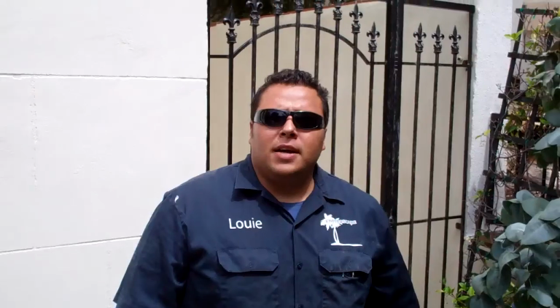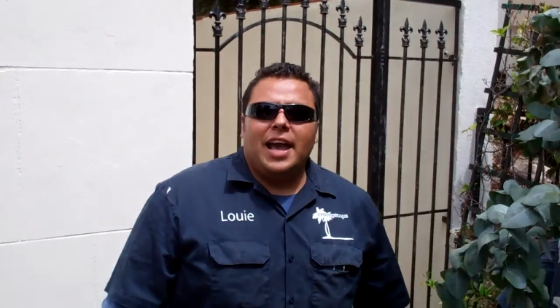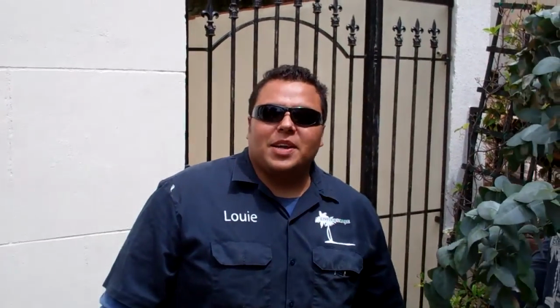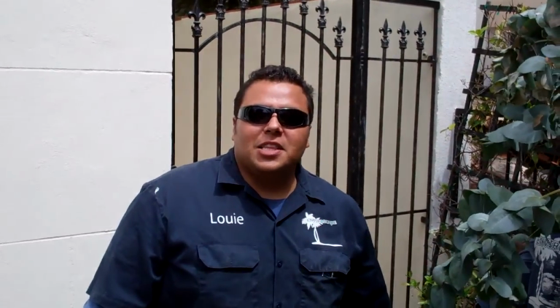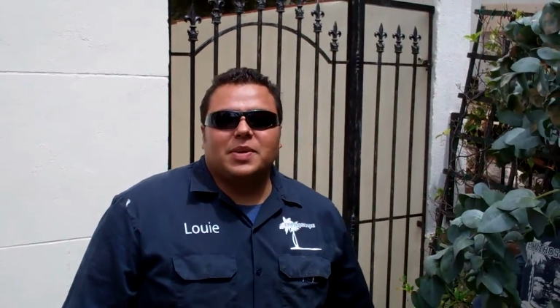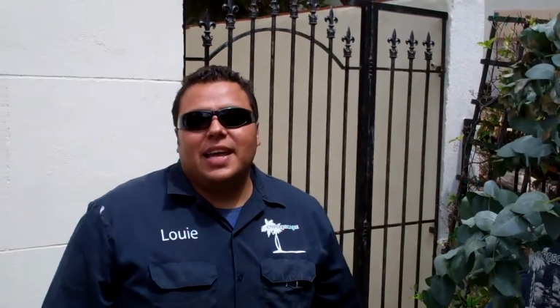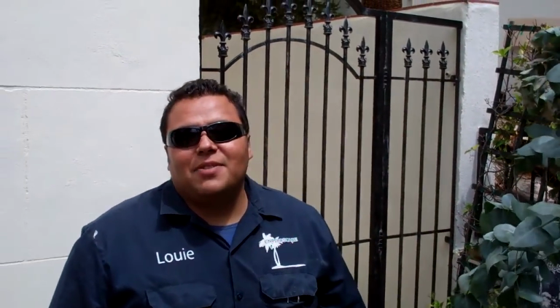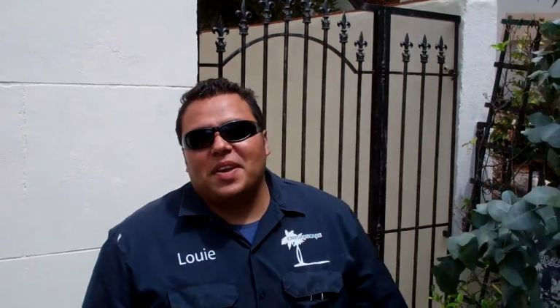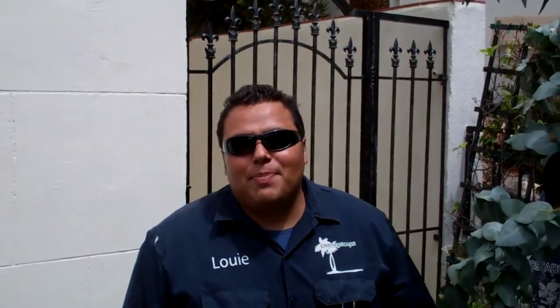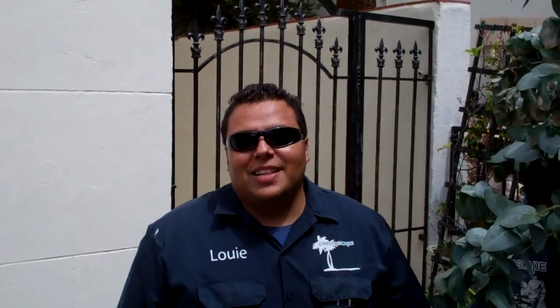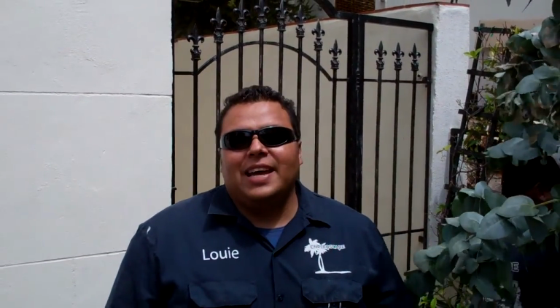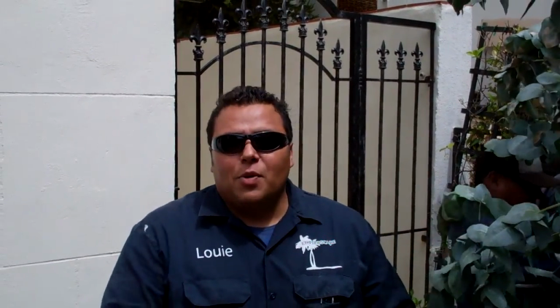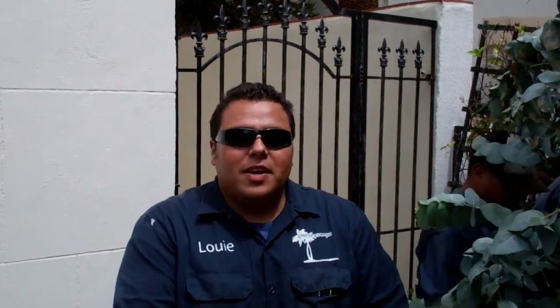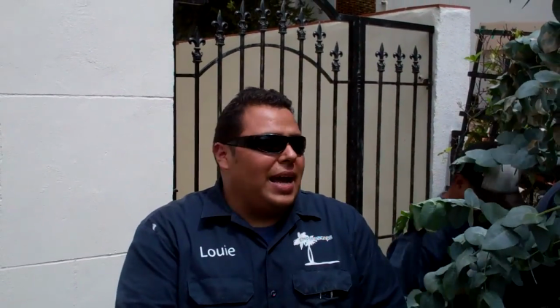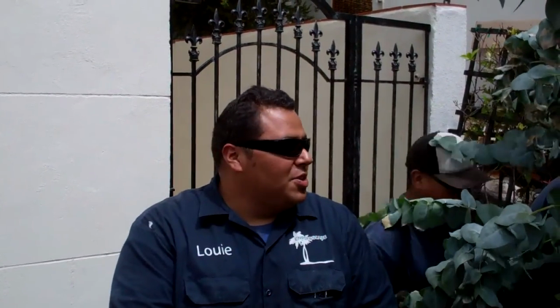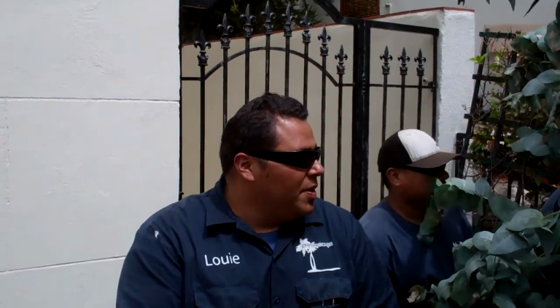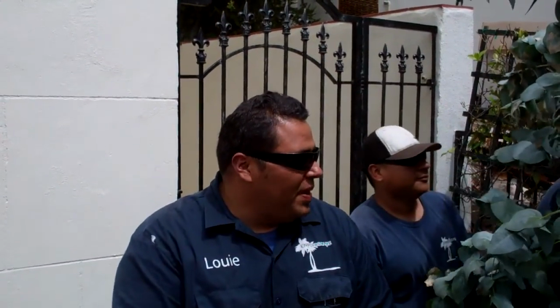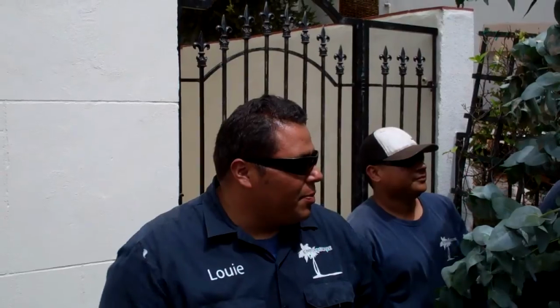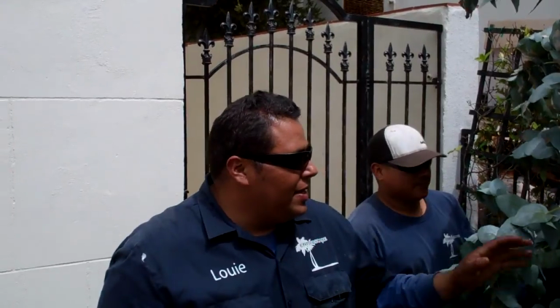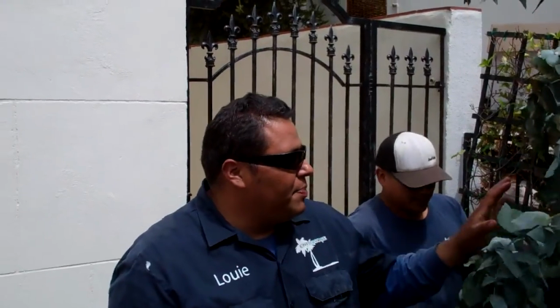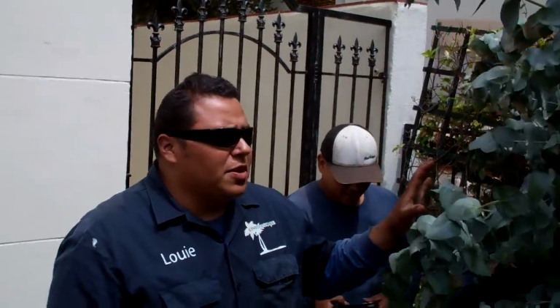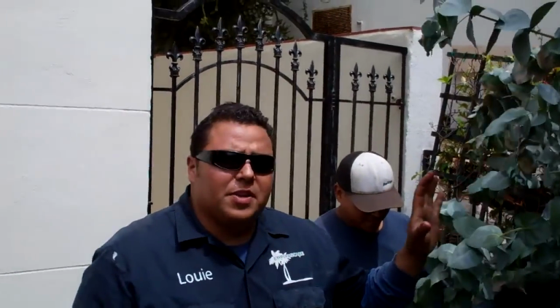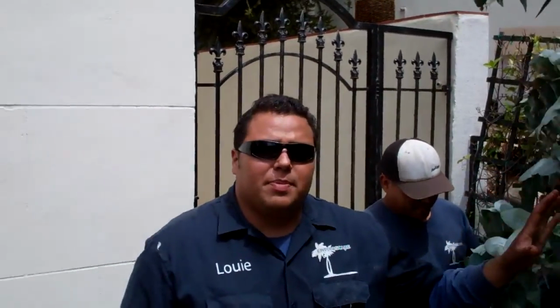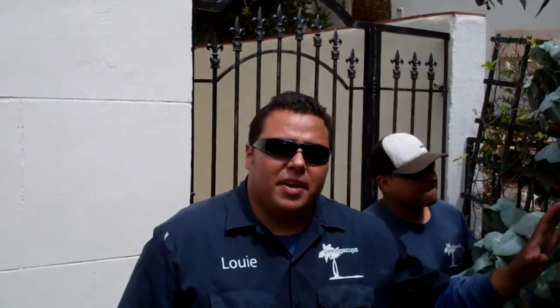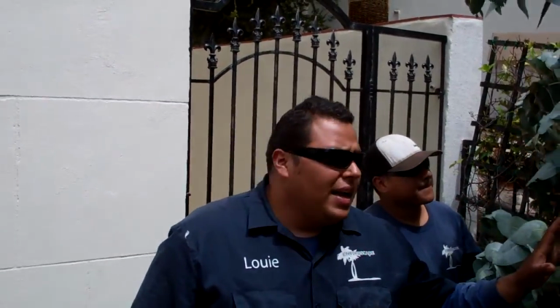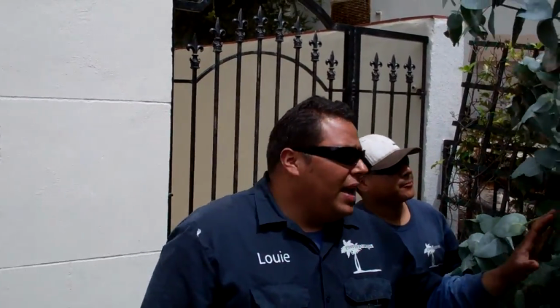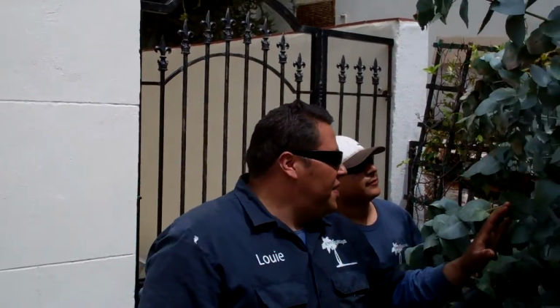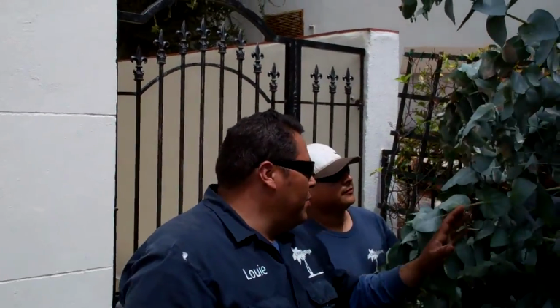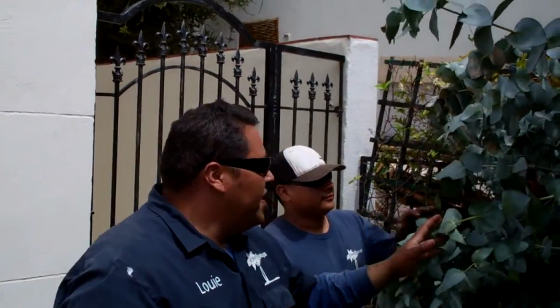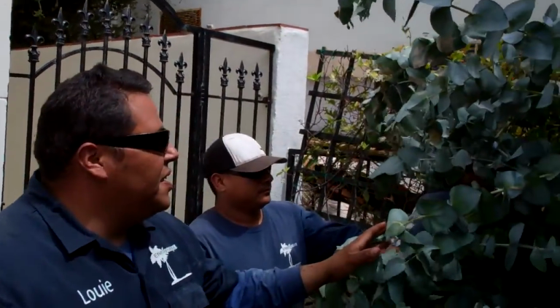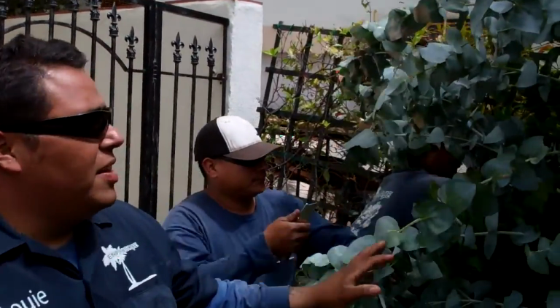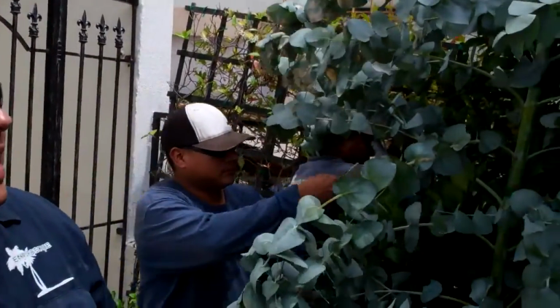How you doing? Louie with Enviroscape LA. We're here in good old Hermosa Beach. We're planting this beautiful eucalyptus tree and you can see the boys are installing it now.